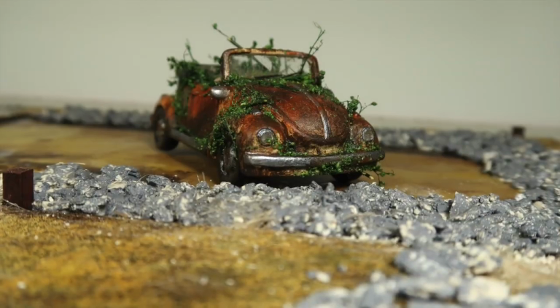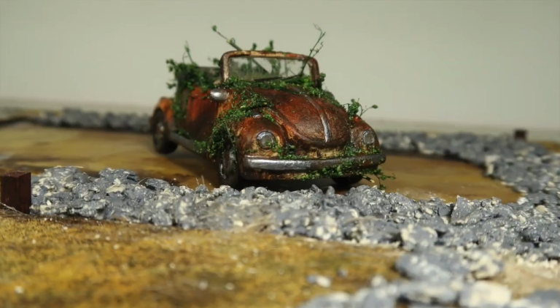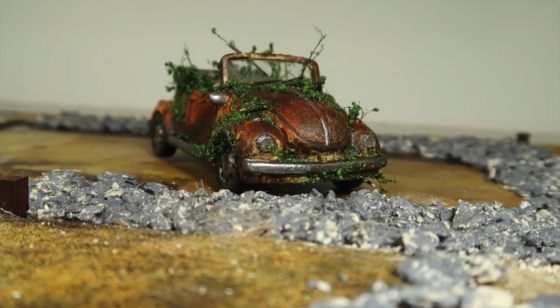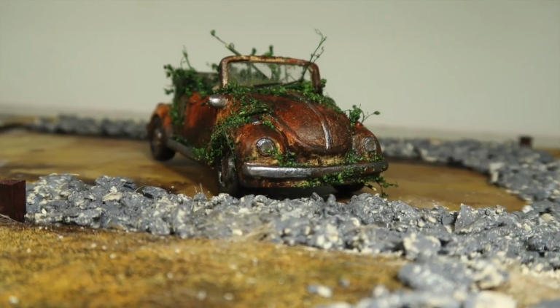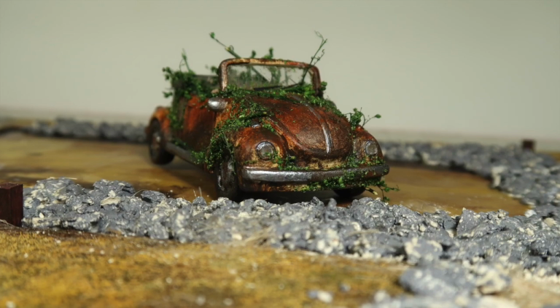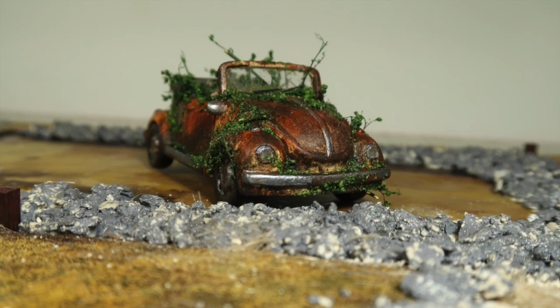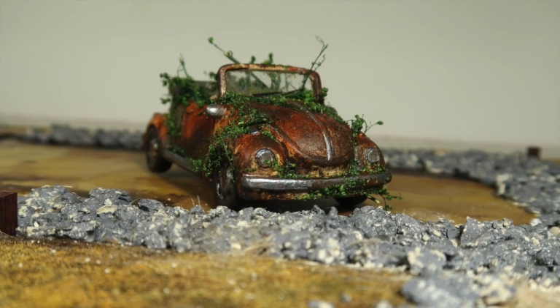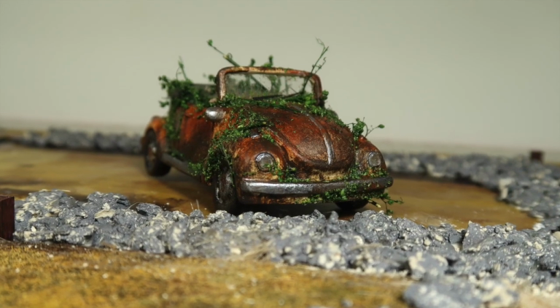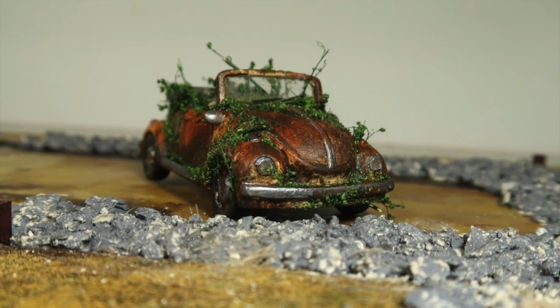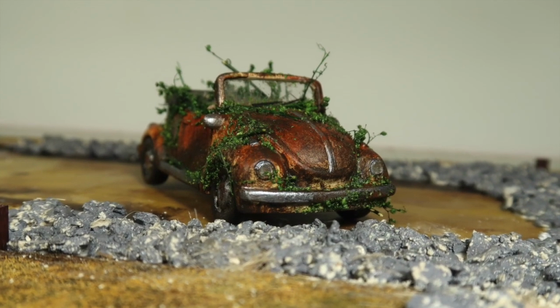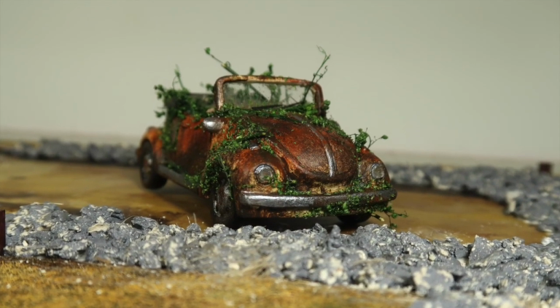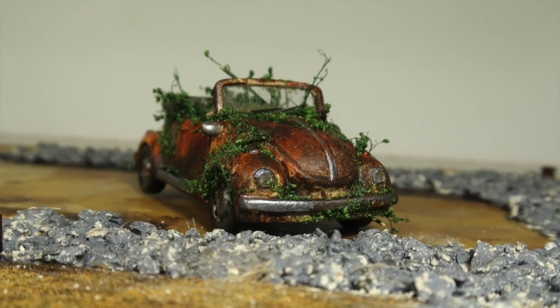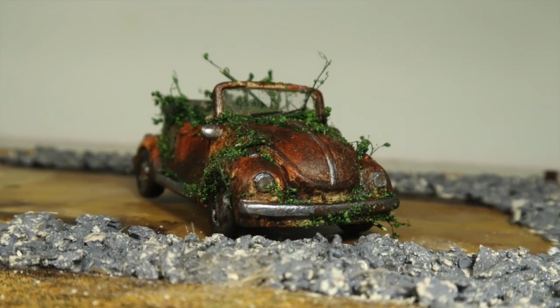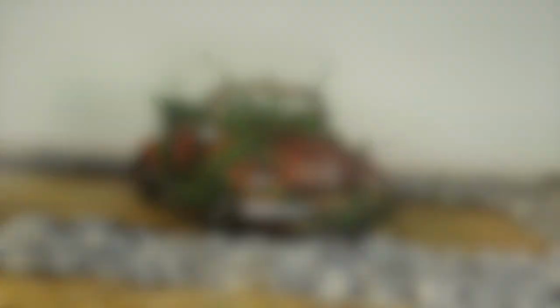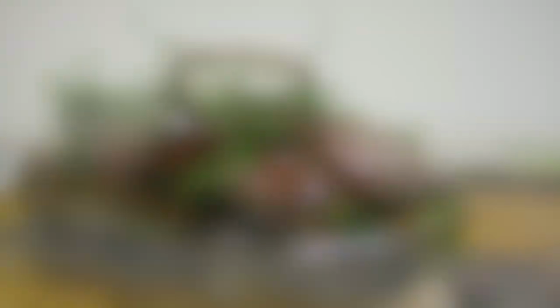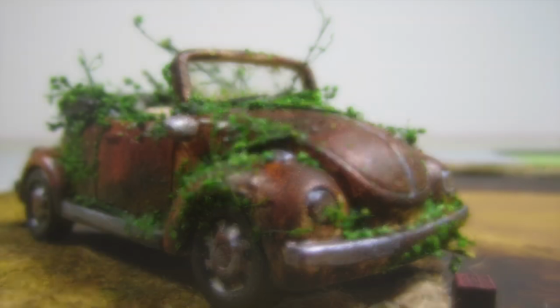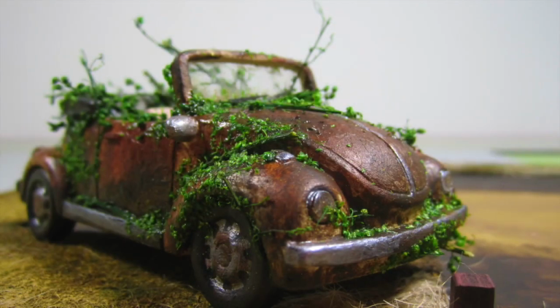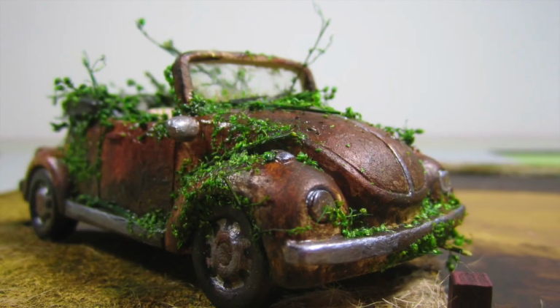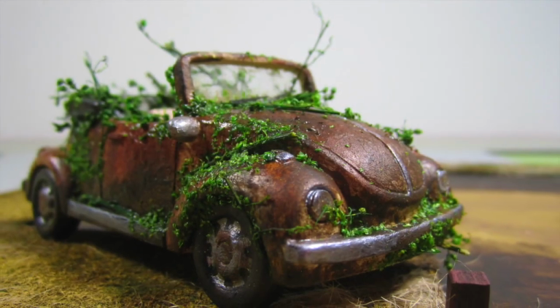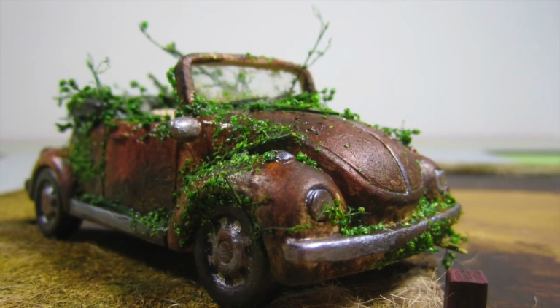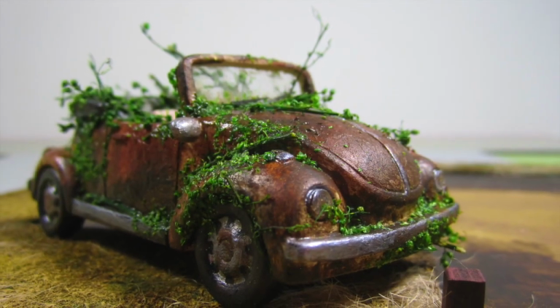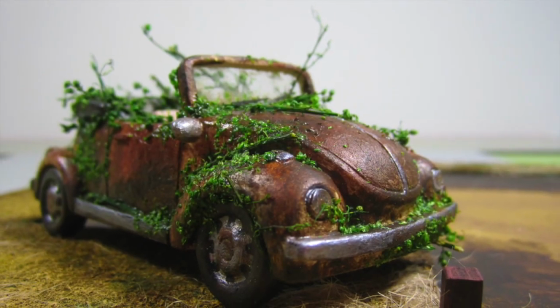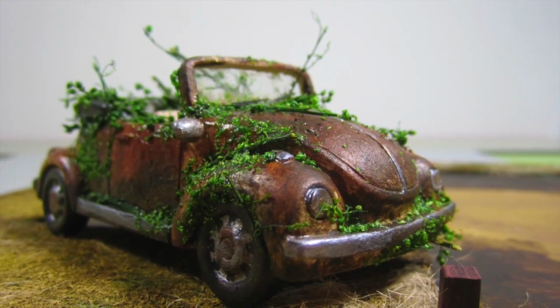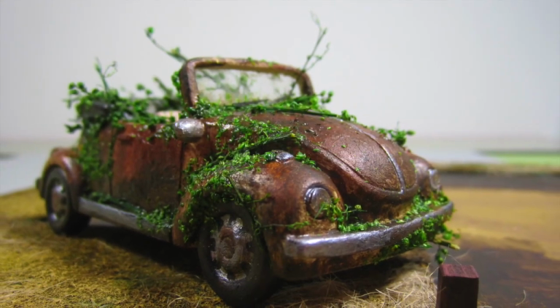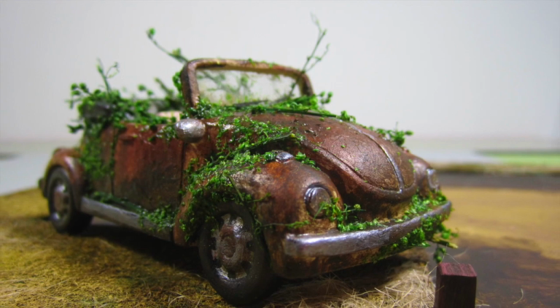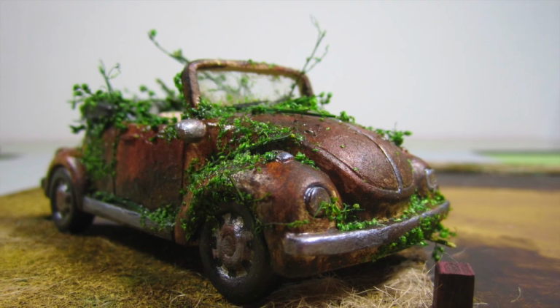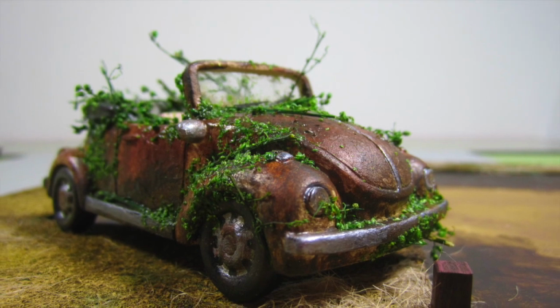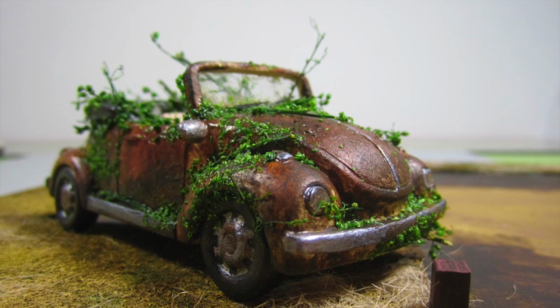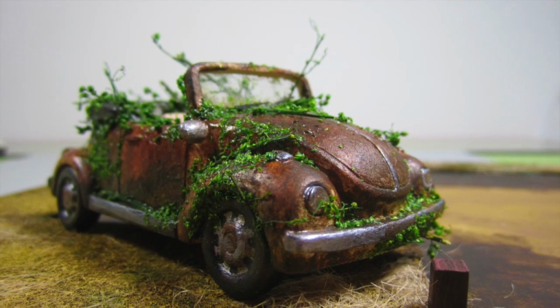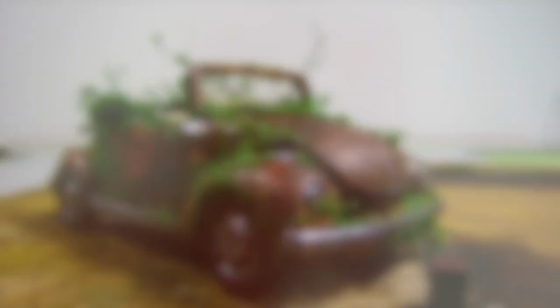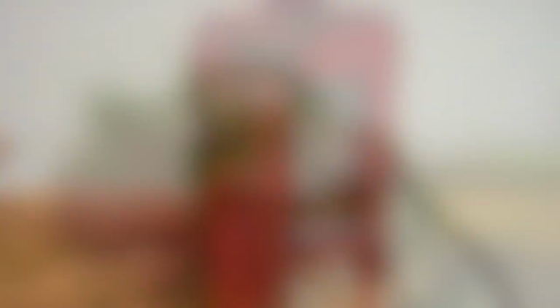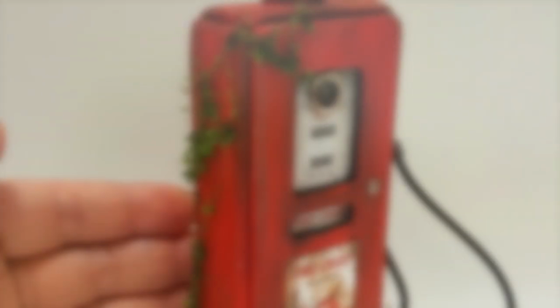It's covered in rust, dirt, grime, and a lot of overgrowth. This car is part of my Halloween Haunted House dollhouse kit, but you can use the same techniques to make the car fit any style you like.